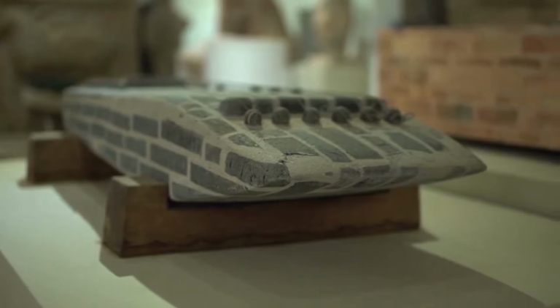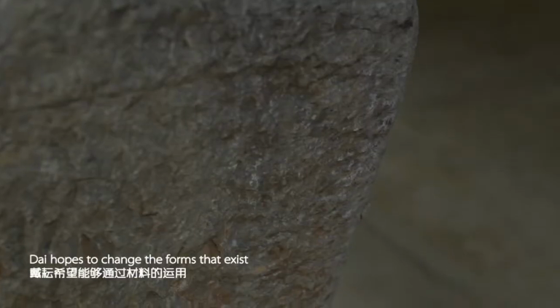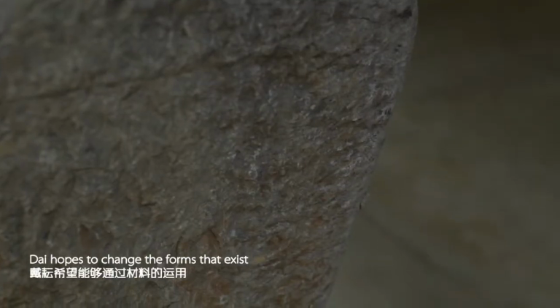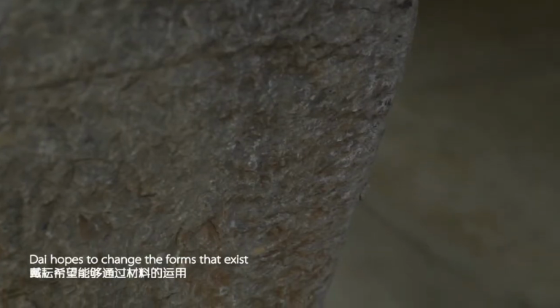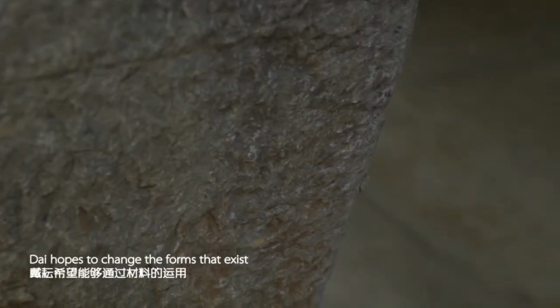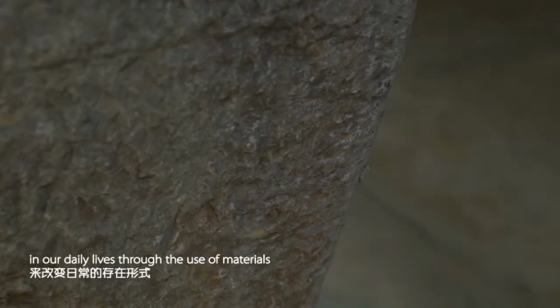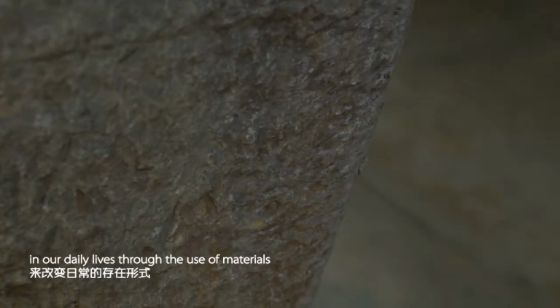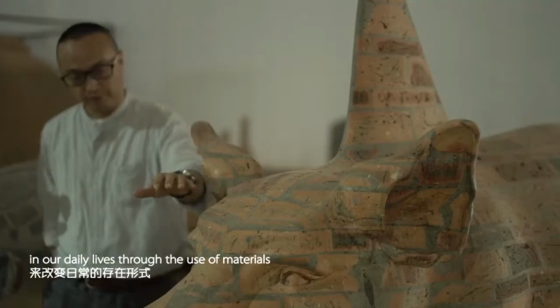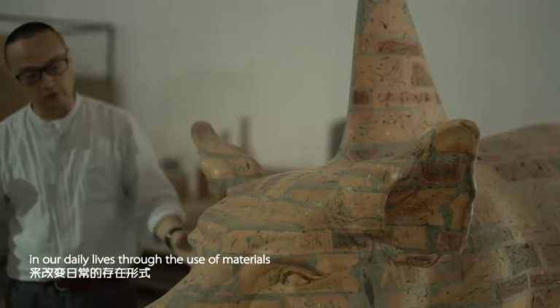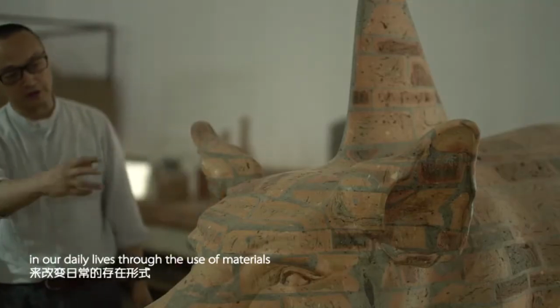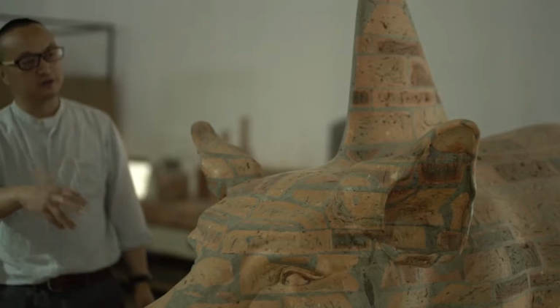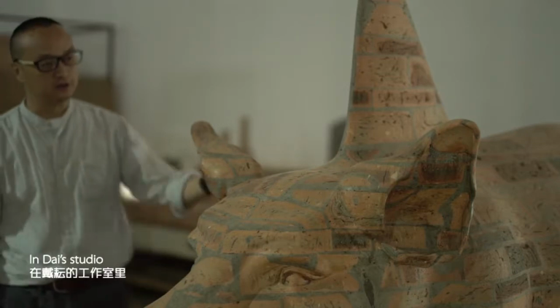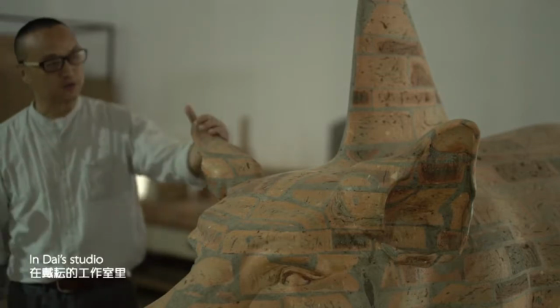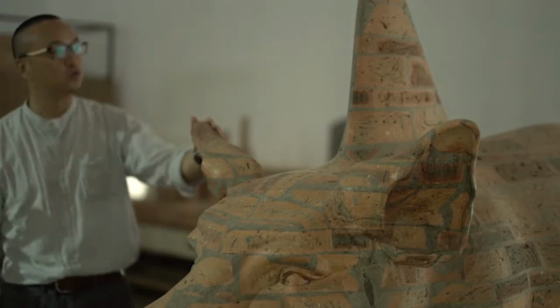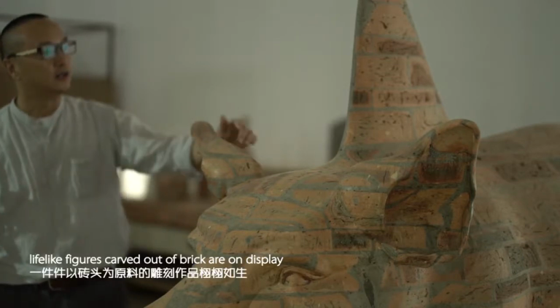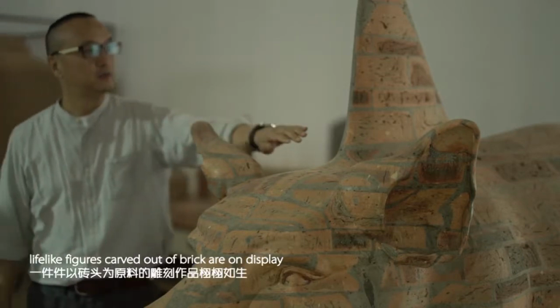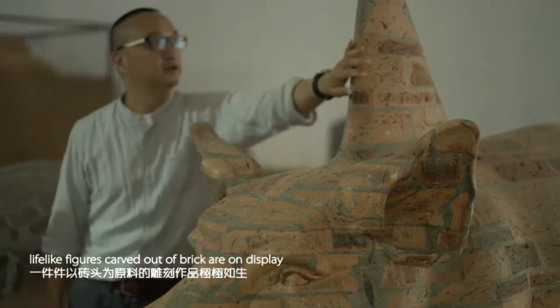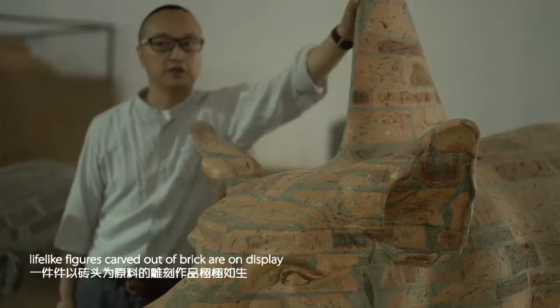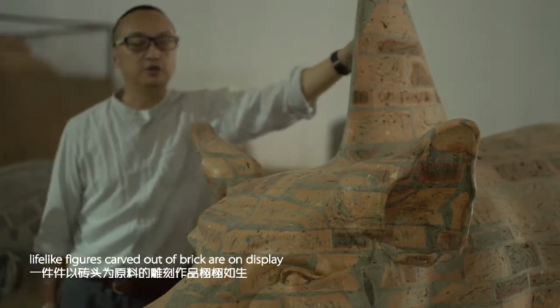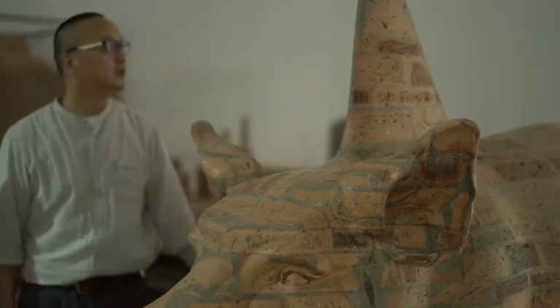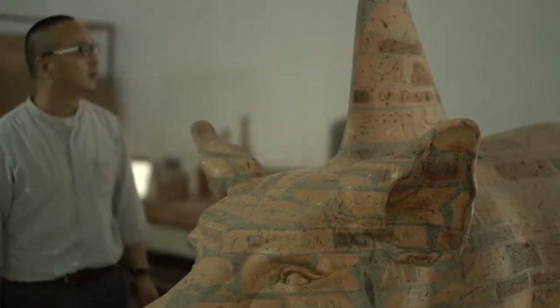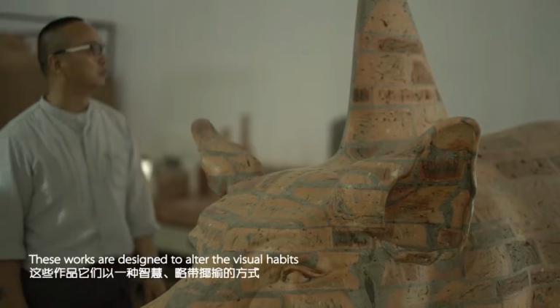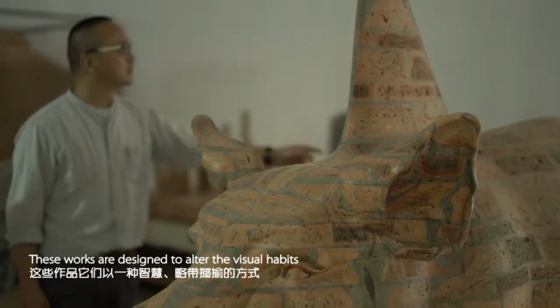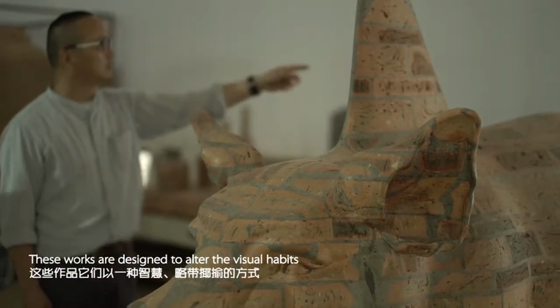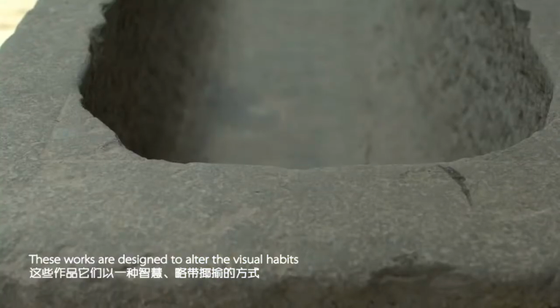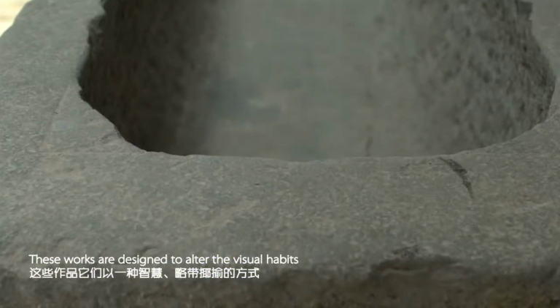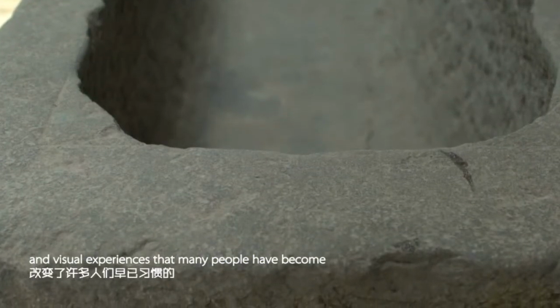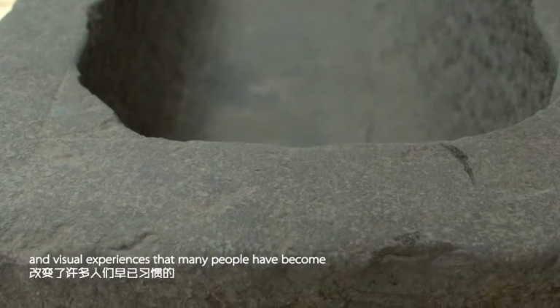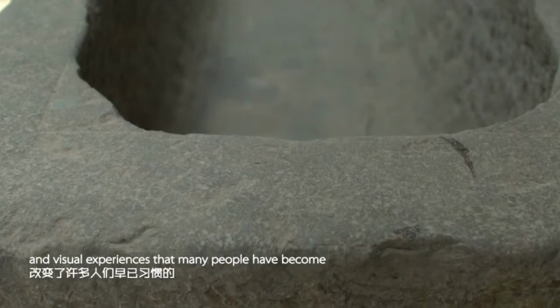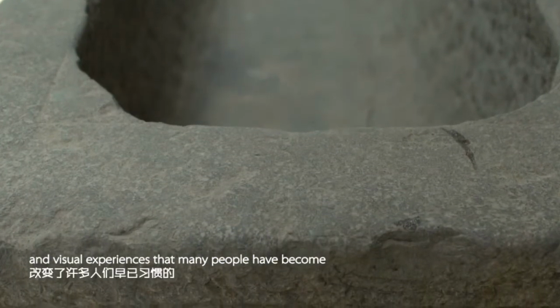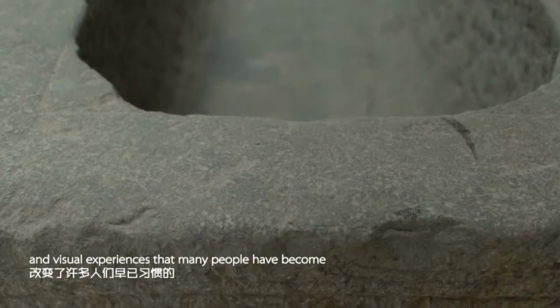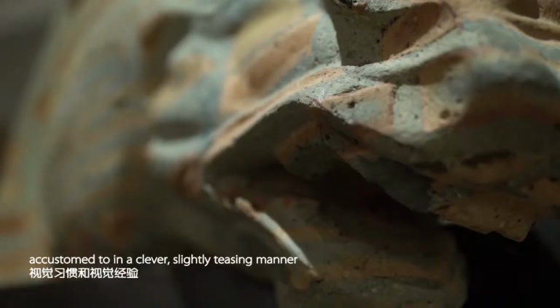Dai hopes to change the forms that exist in our daily lives through the use of materials. In Dai's studio, life-like figures carved out of brick are on display. These works are designed to alter the visual habits and visual experiences that many people have become accustomed to.